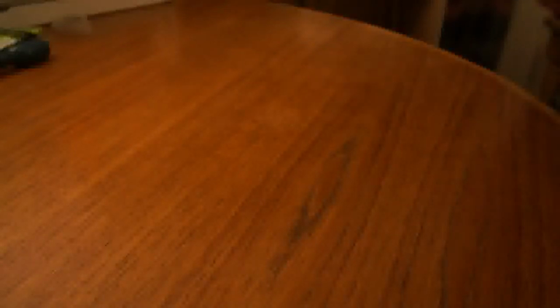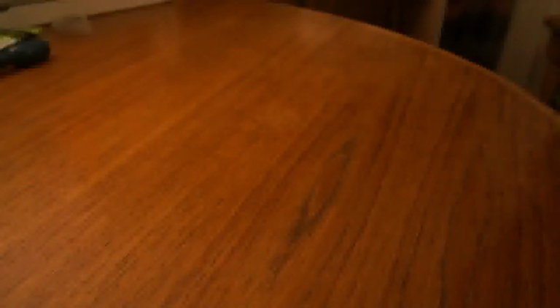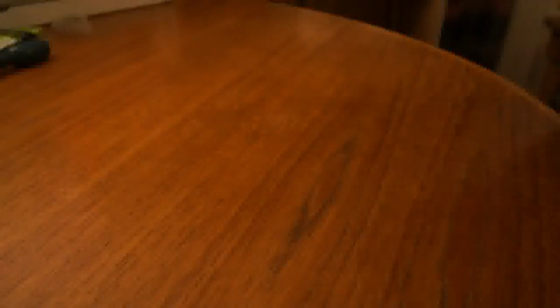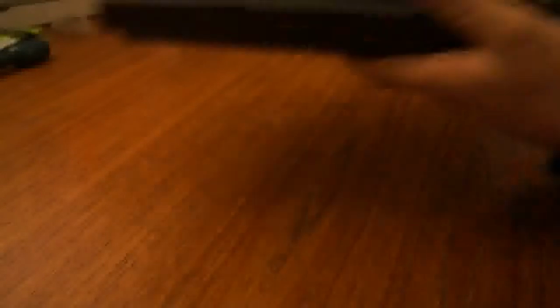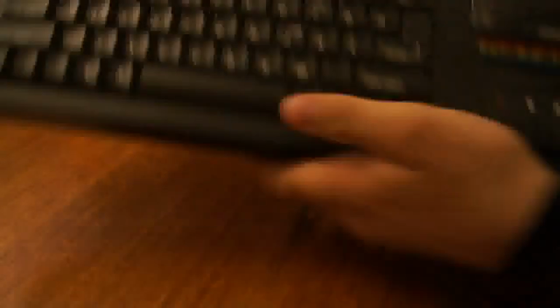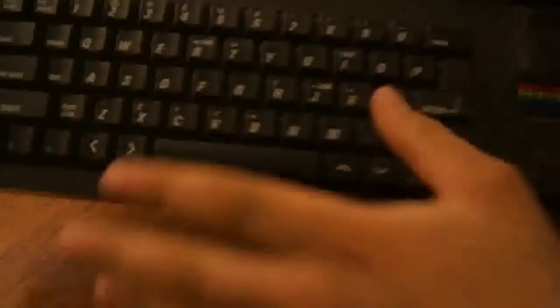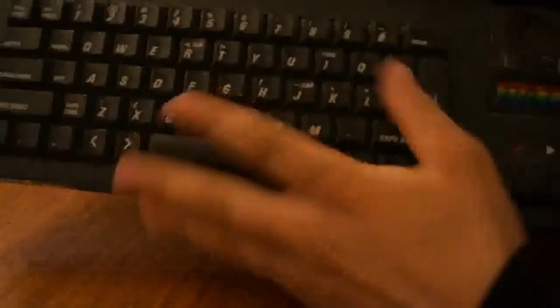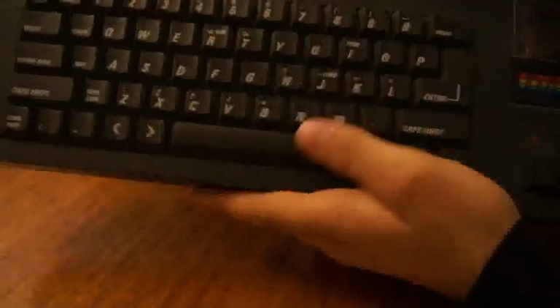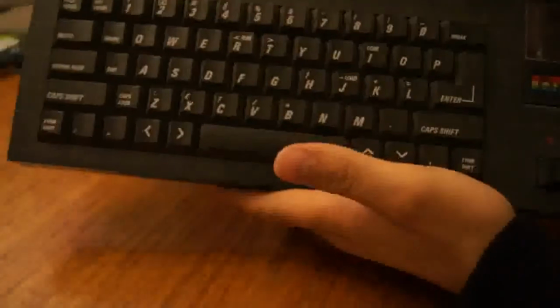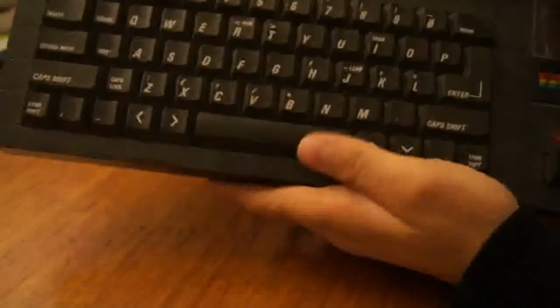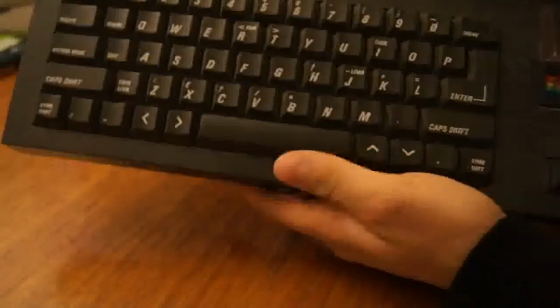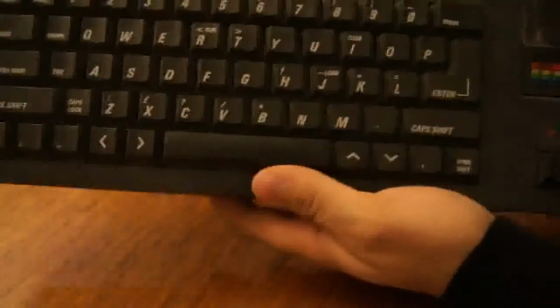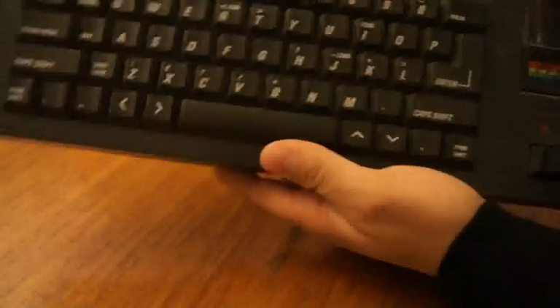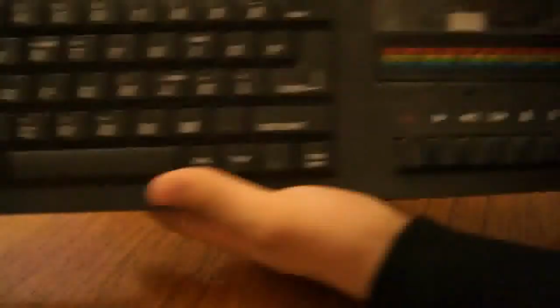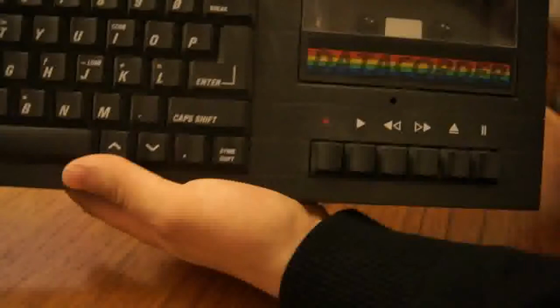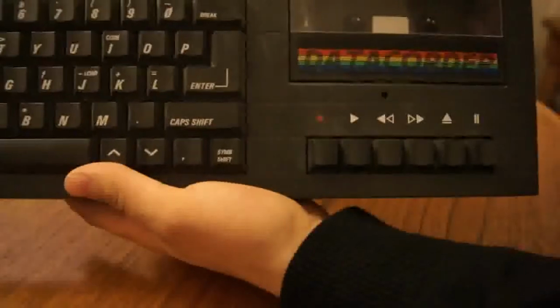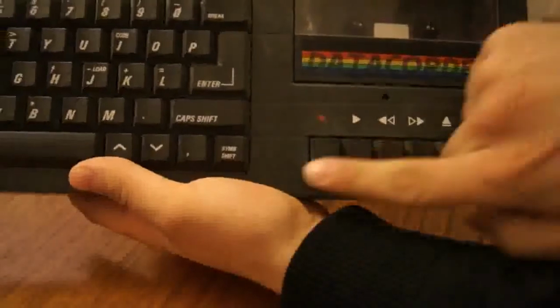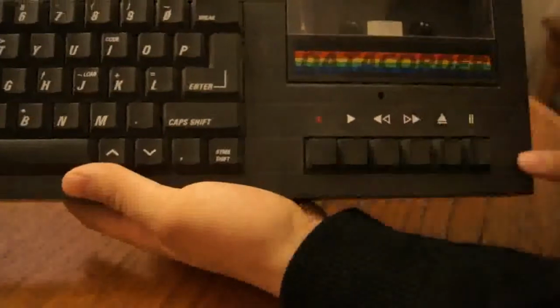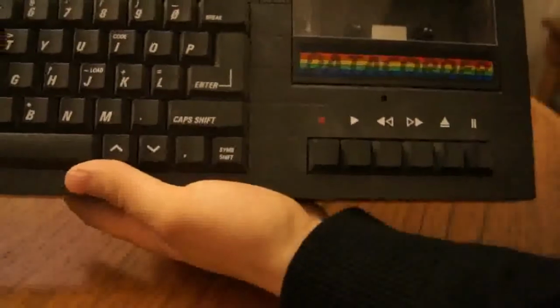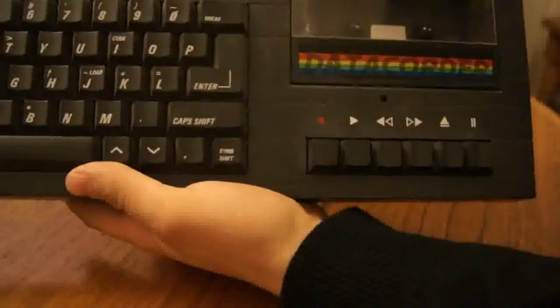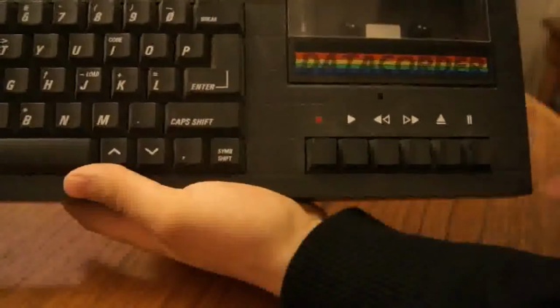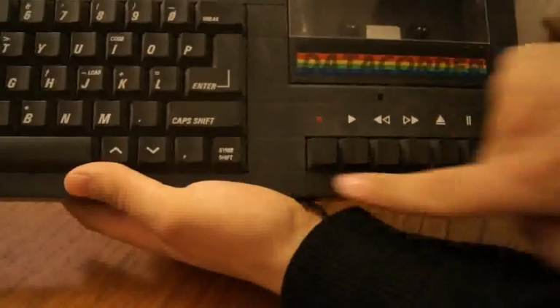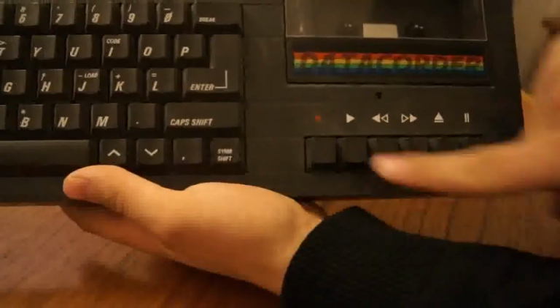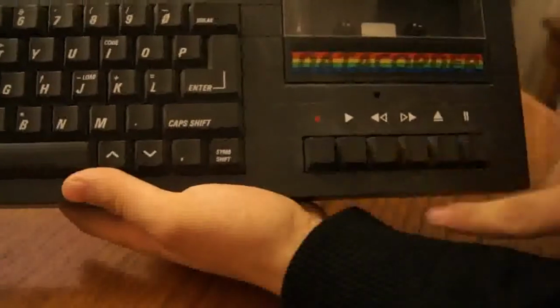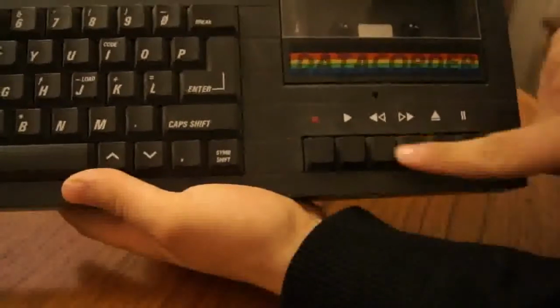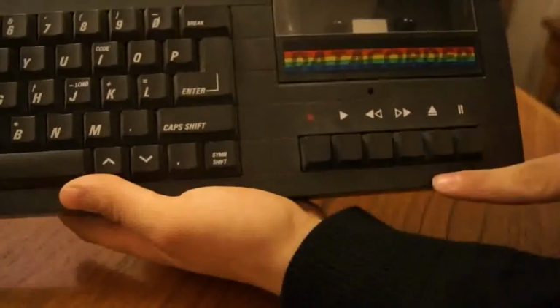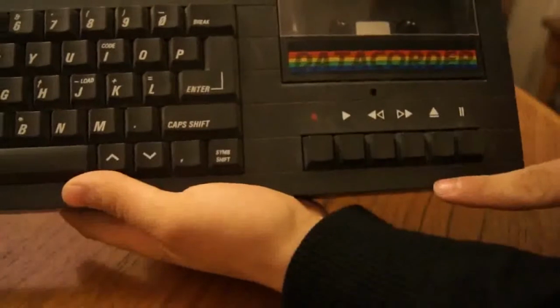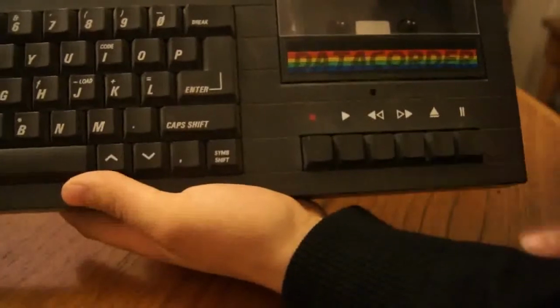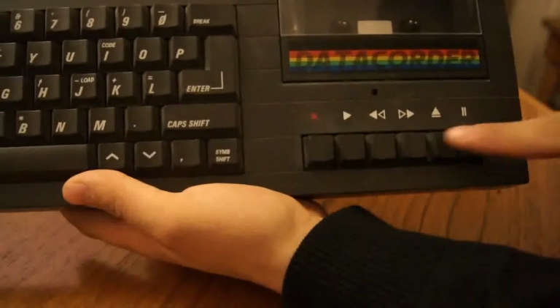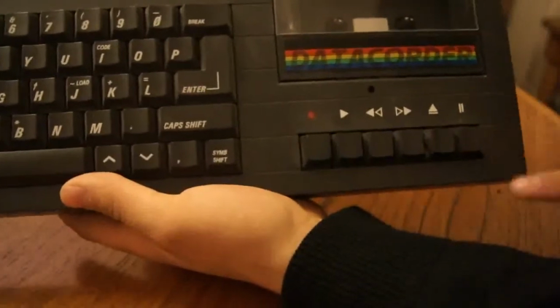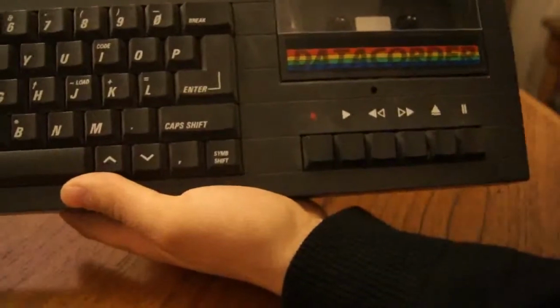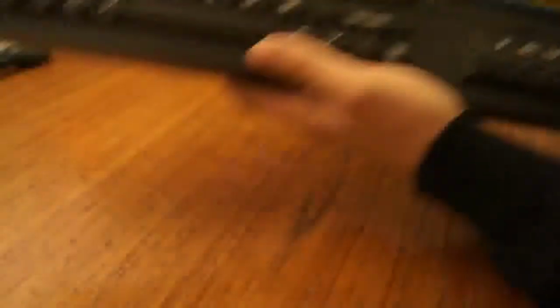Taking a look at the outside, obviously you've got a full-size keyboard, and a tape player with record, play, rewind, fast forward, eject, and pause.